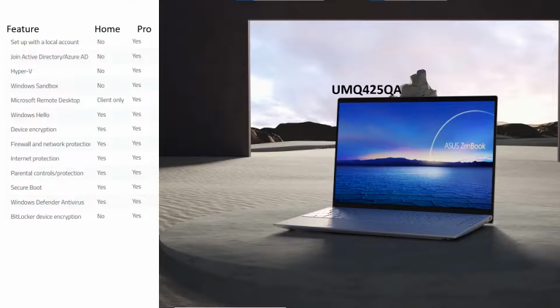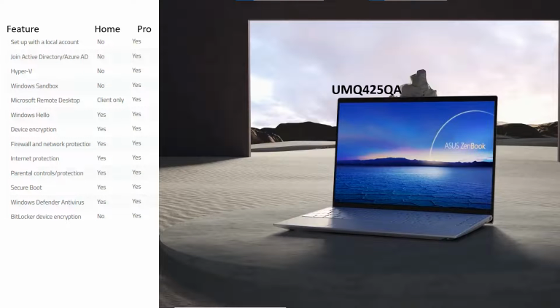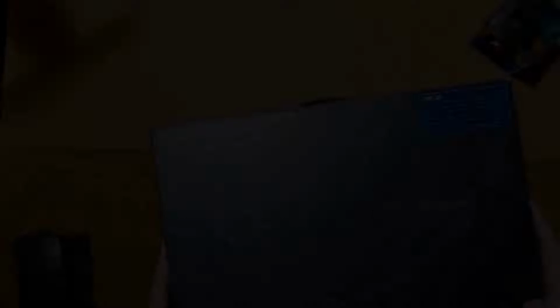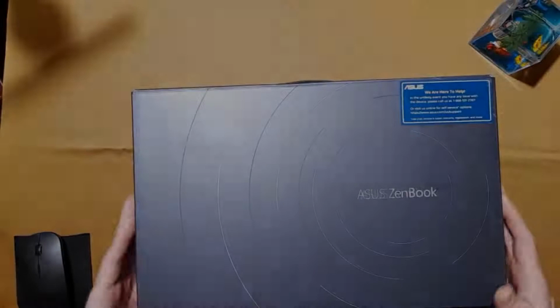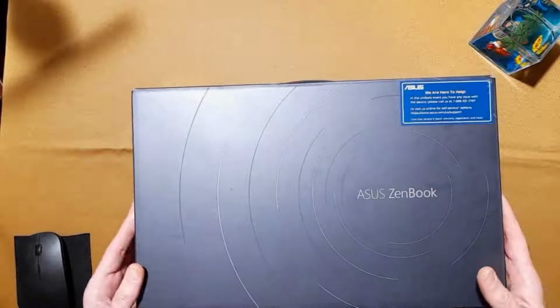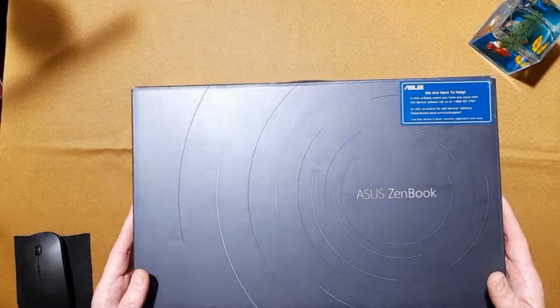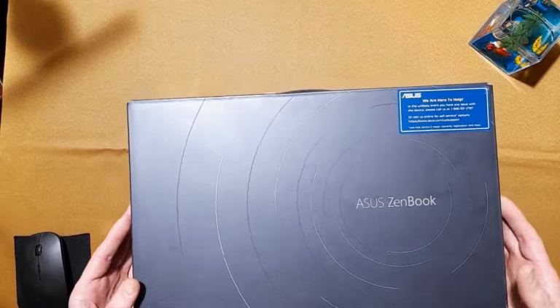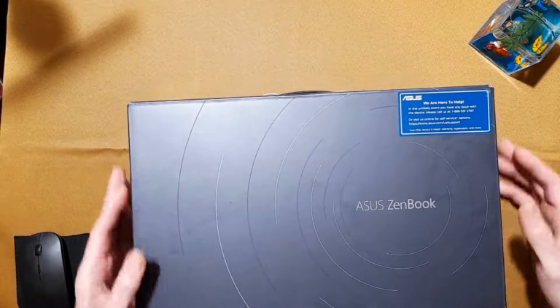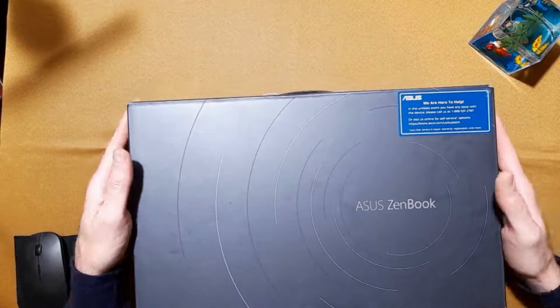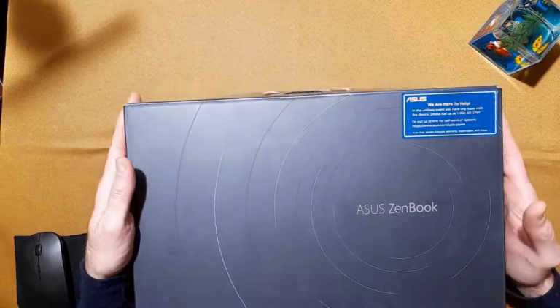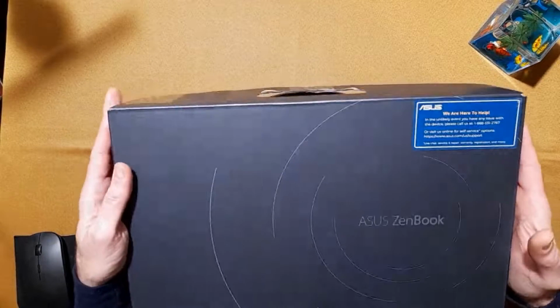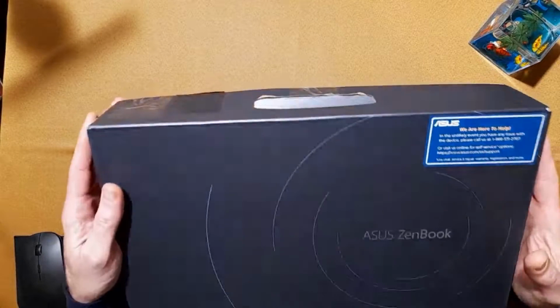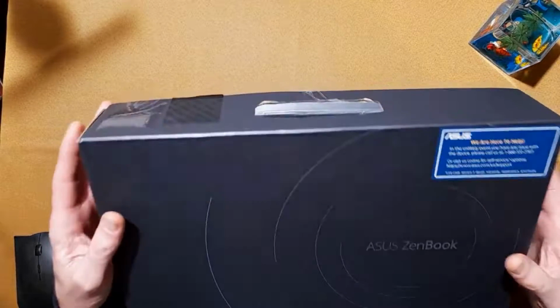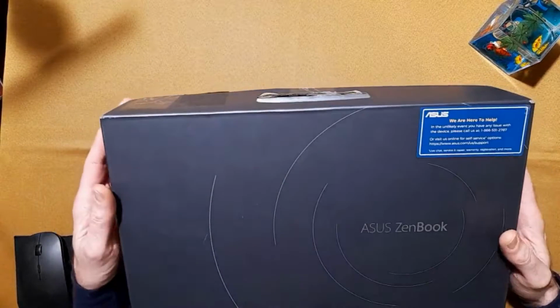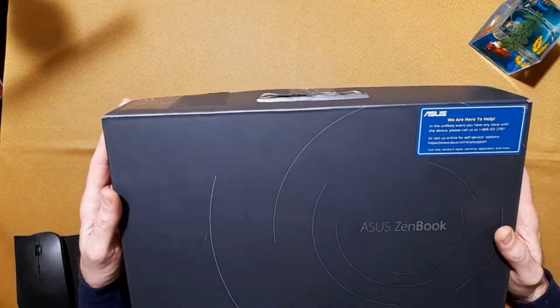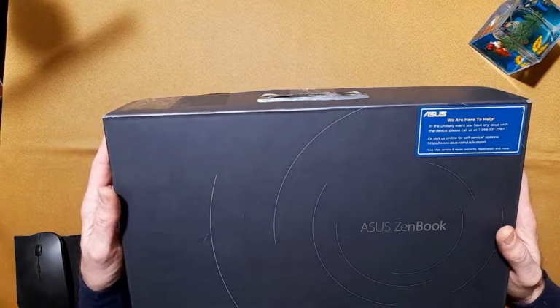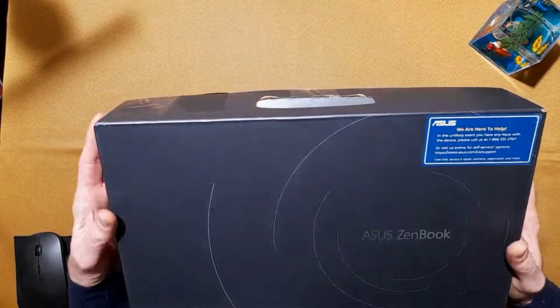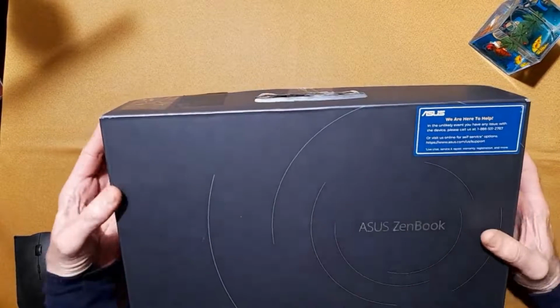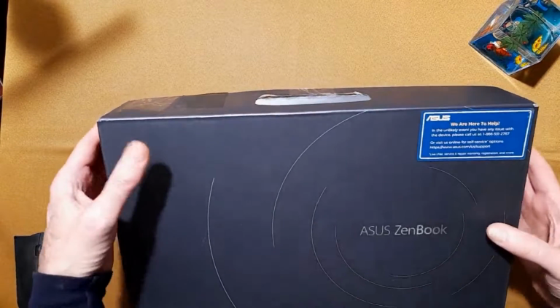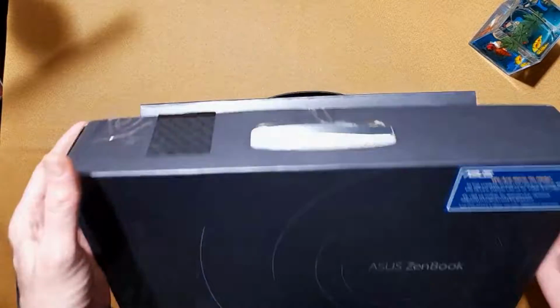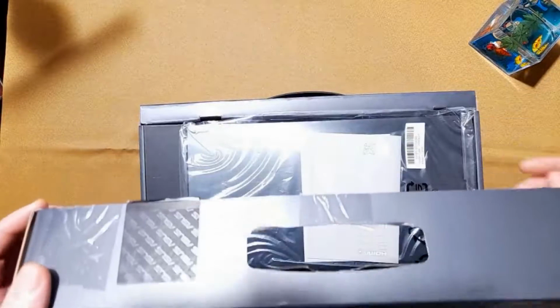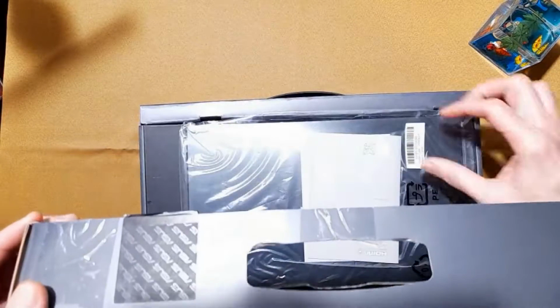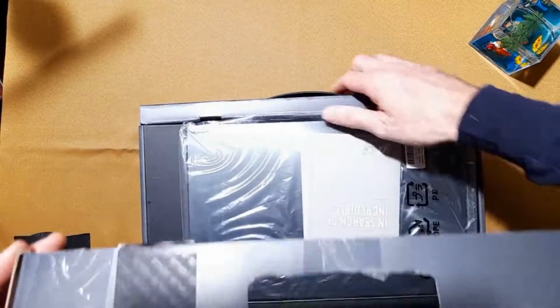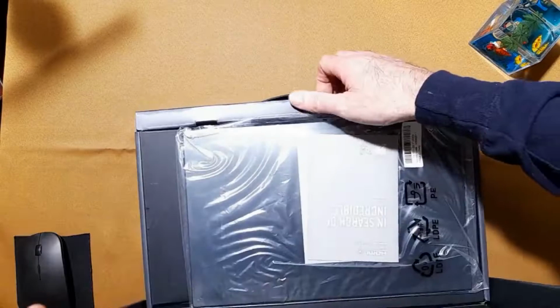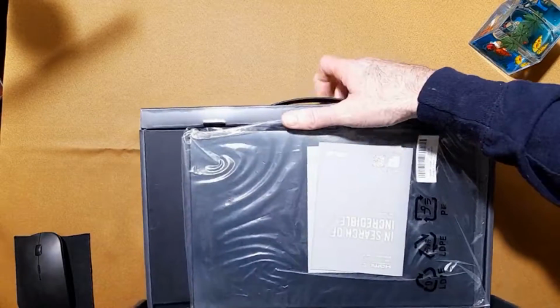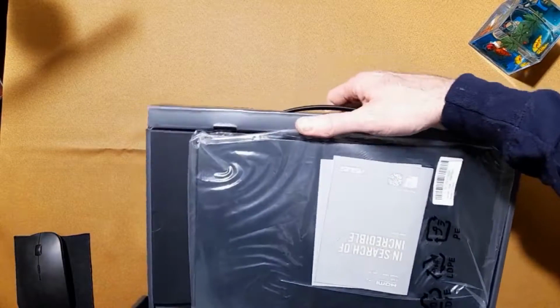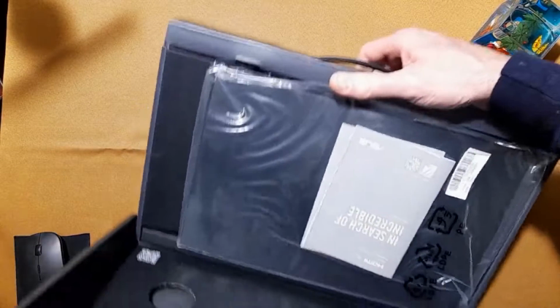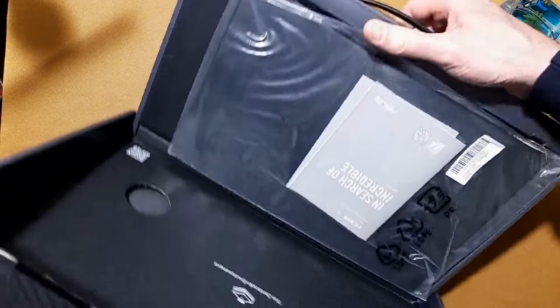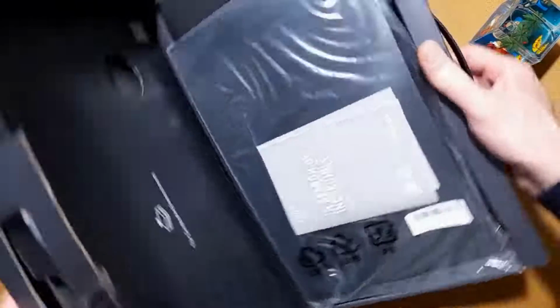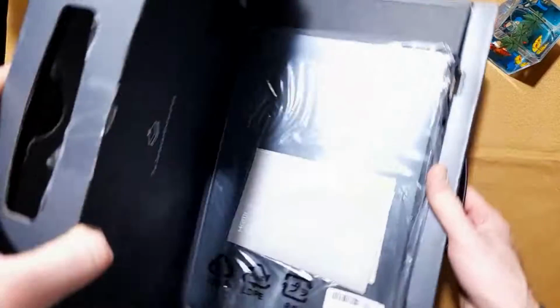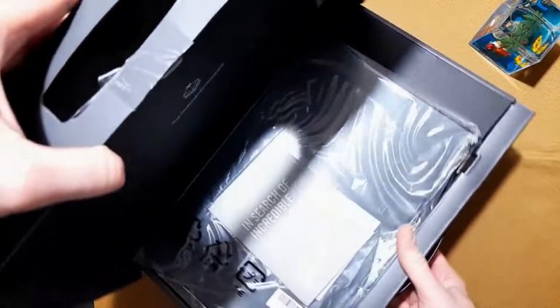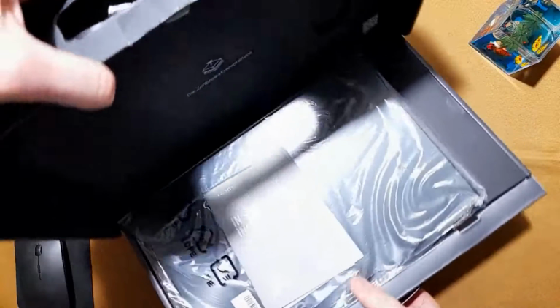I've always been a fan of ASUS. I think they have really well-designed products, and I hope this is no exception.